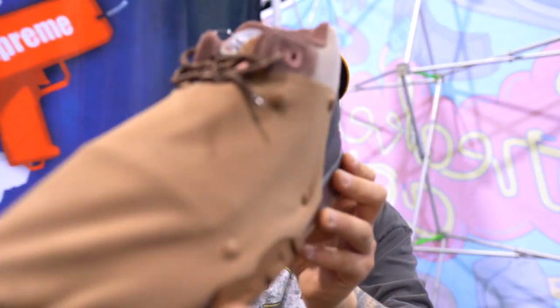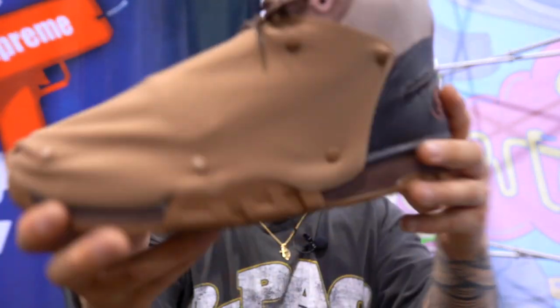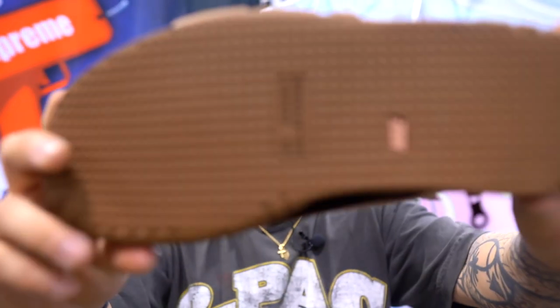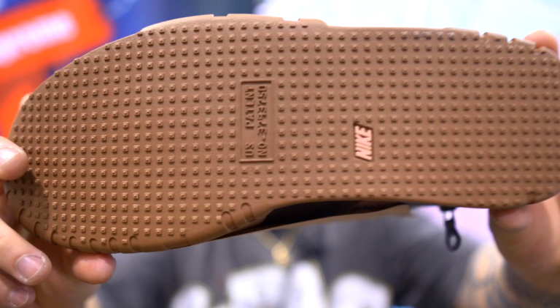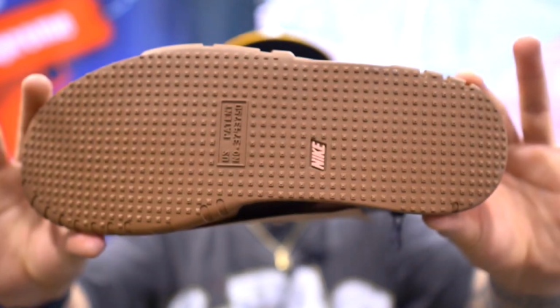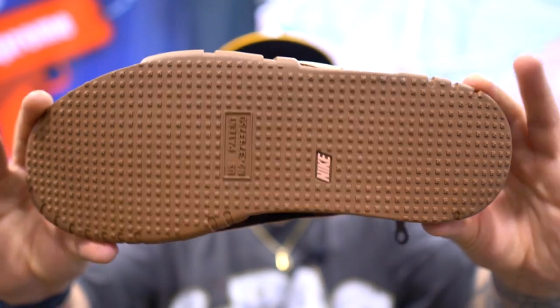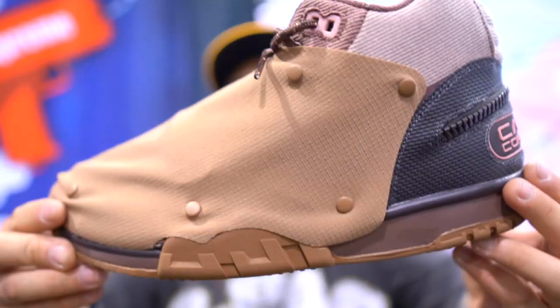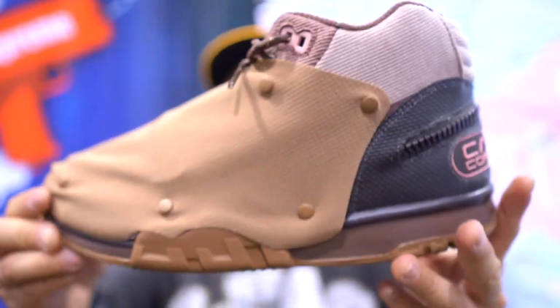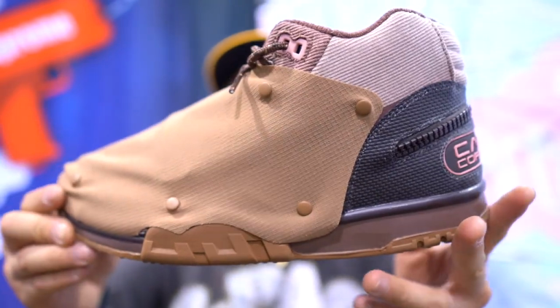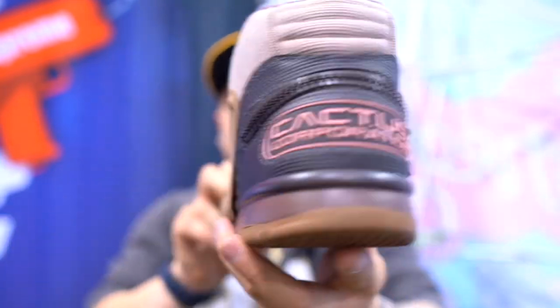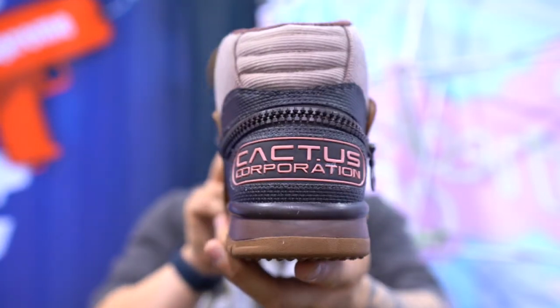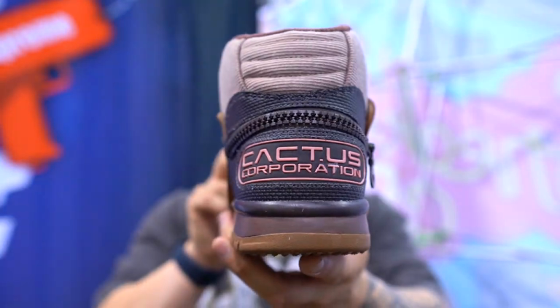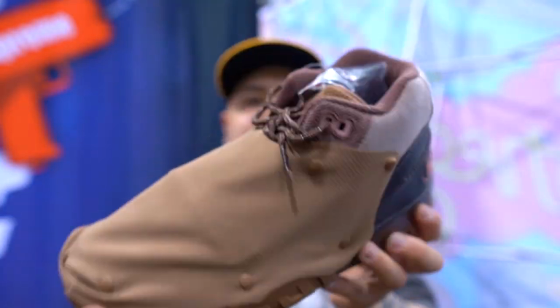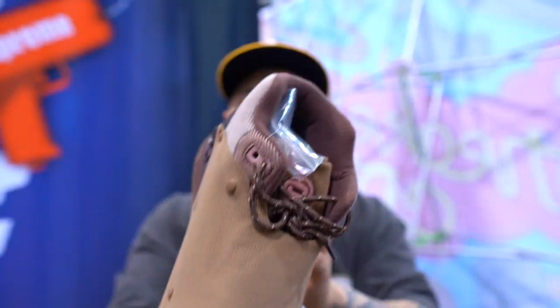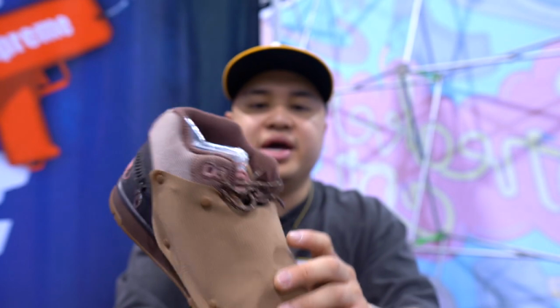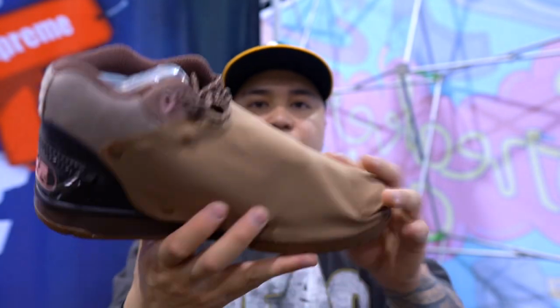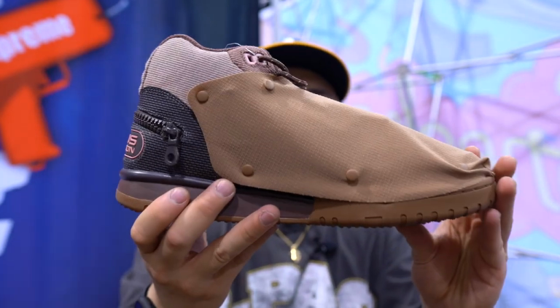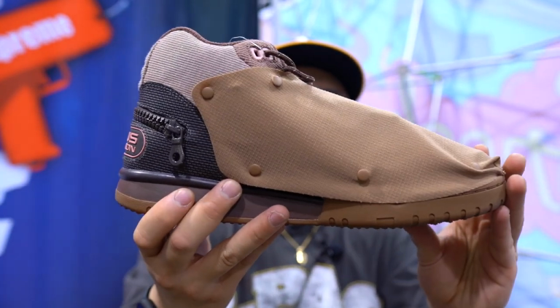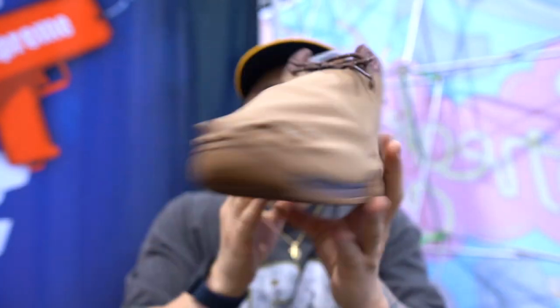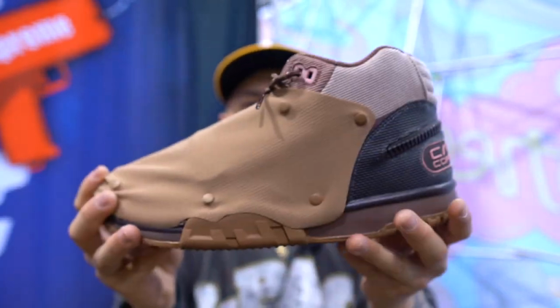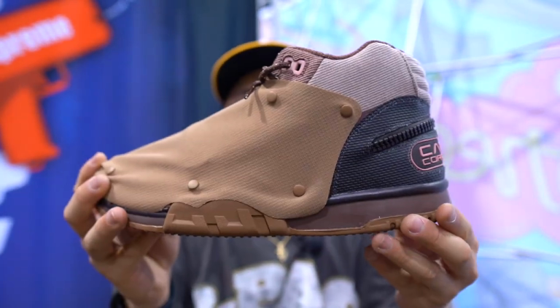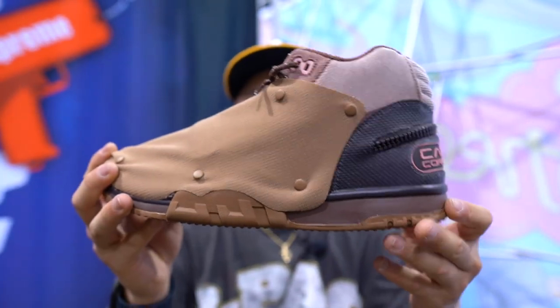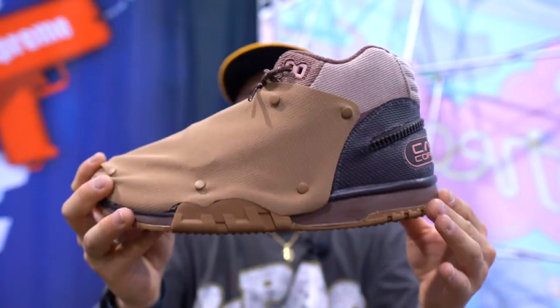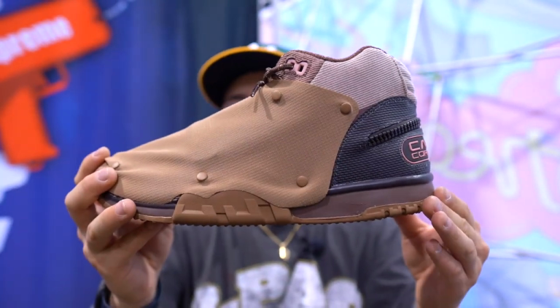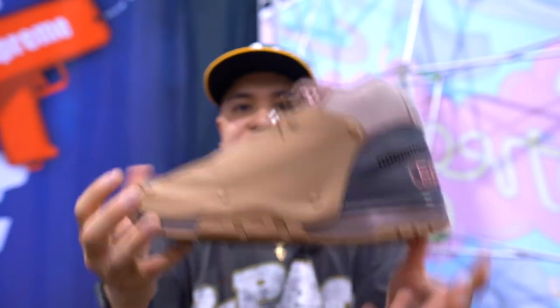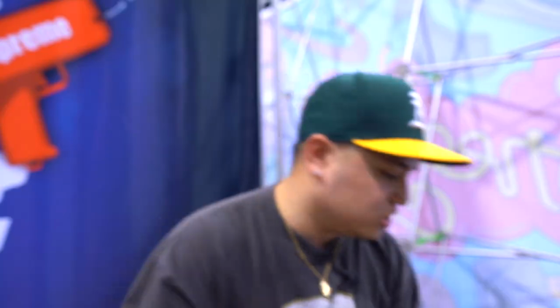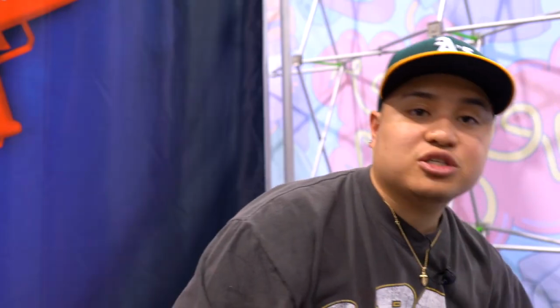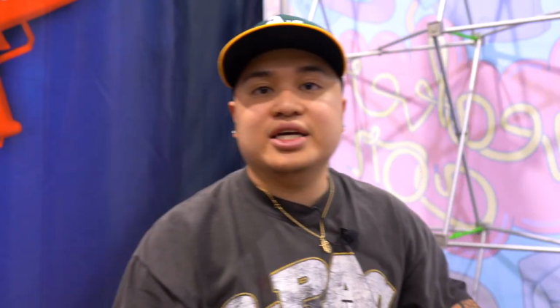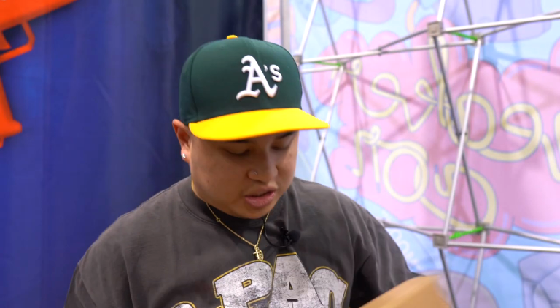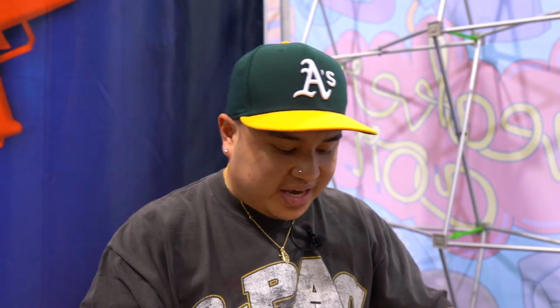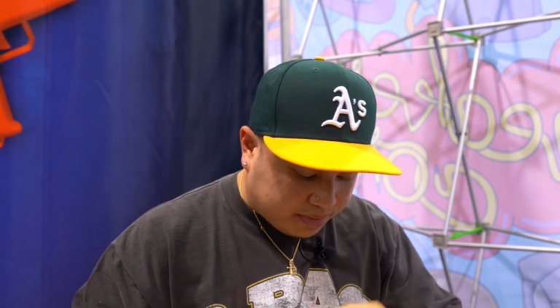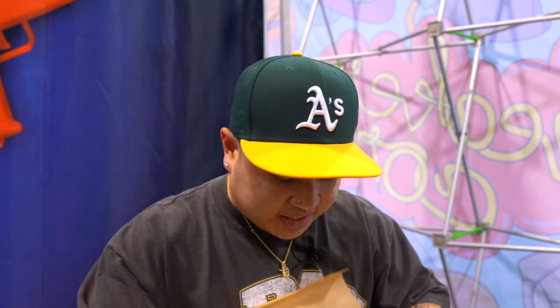Let me give you guys a little detailed look right here. A lot of people hit on the Travis Scott website raffle, but we do have the Sneakers app raffle — a 10-minute raffle coming very, very soon this Friday.